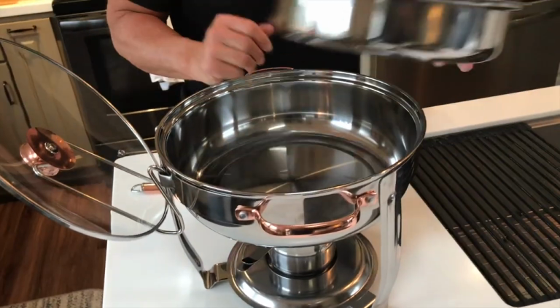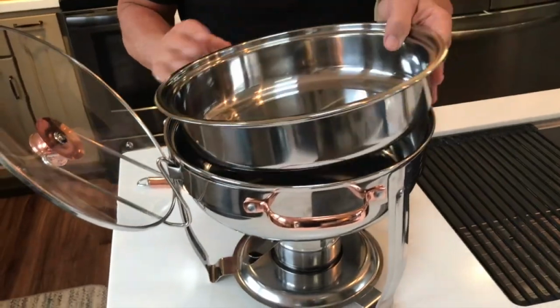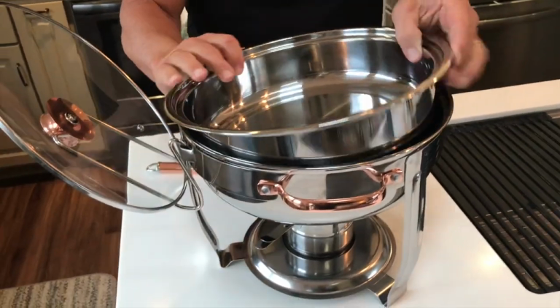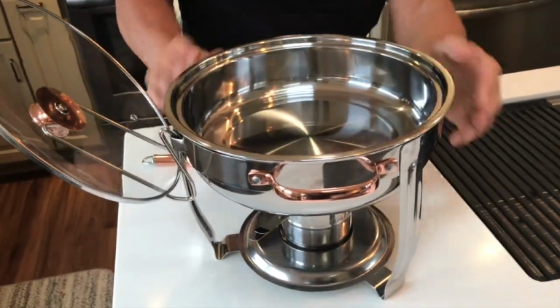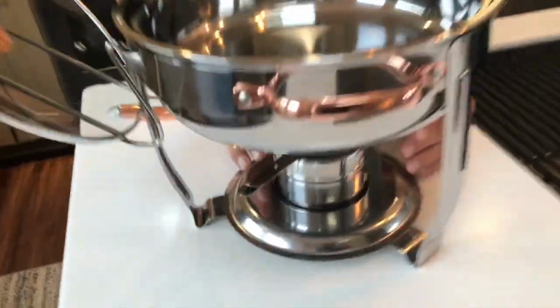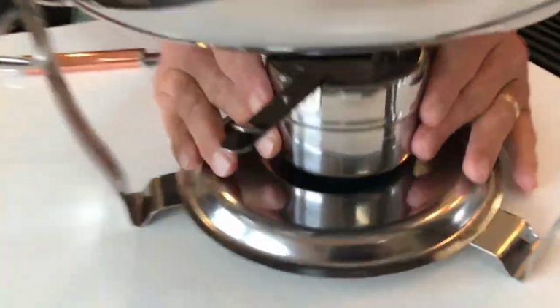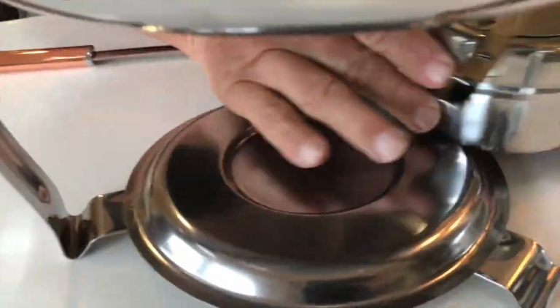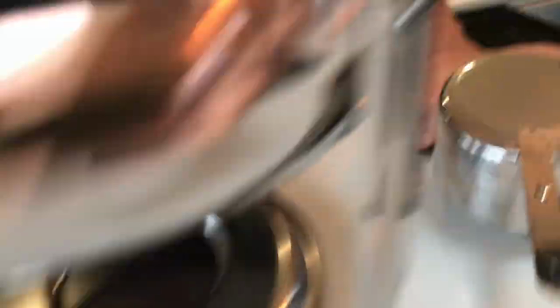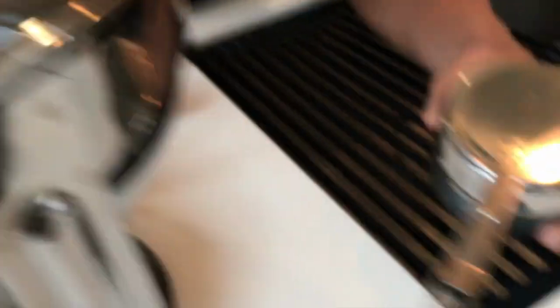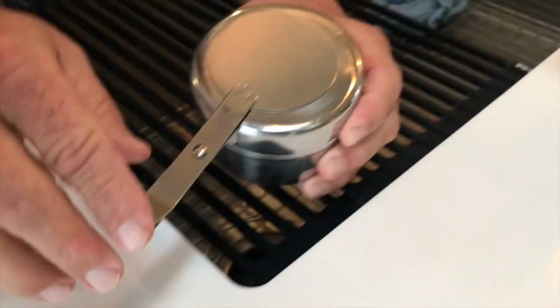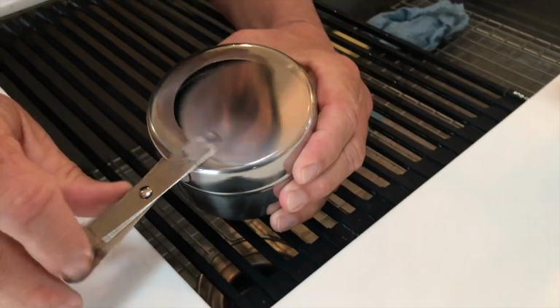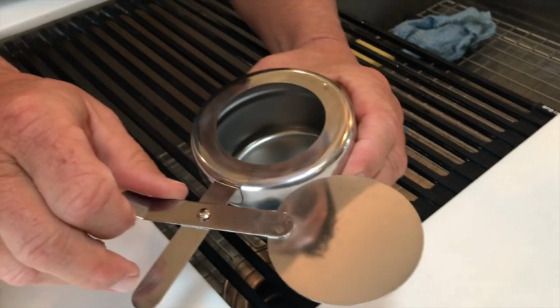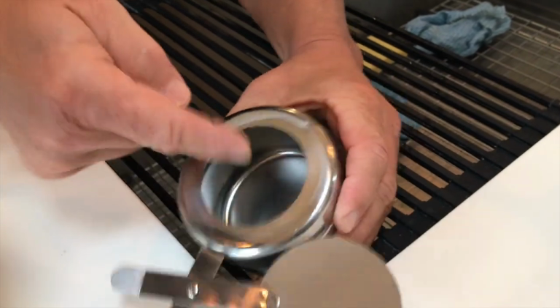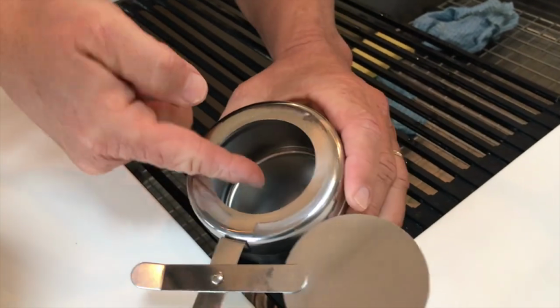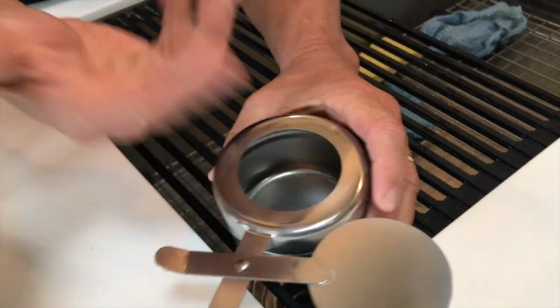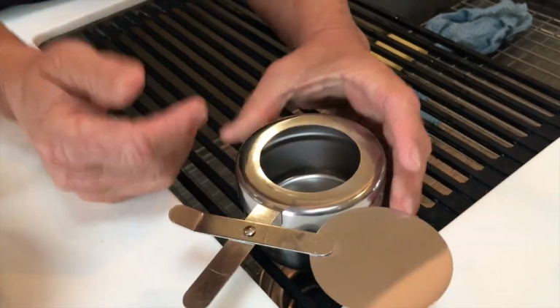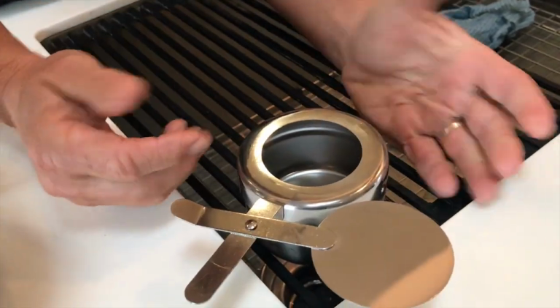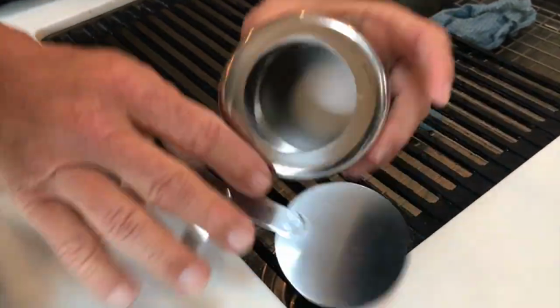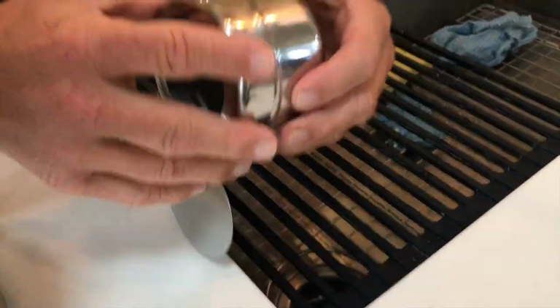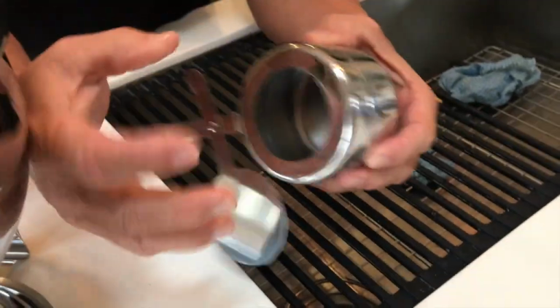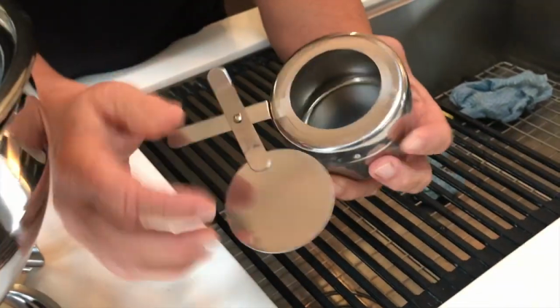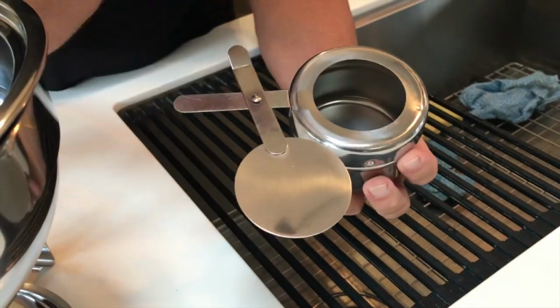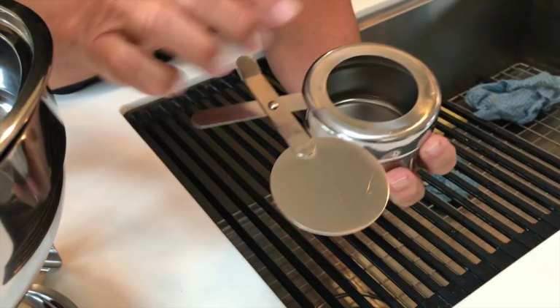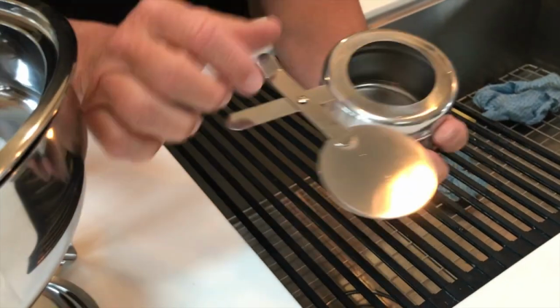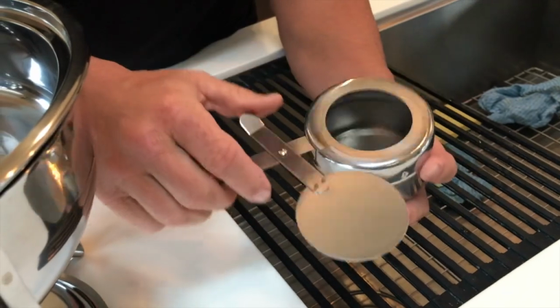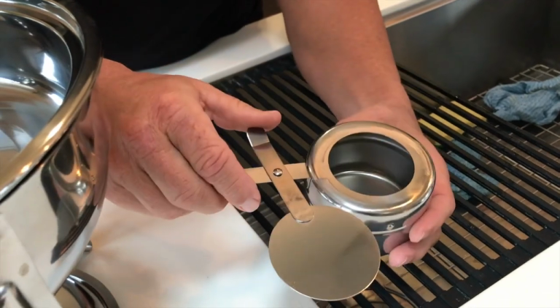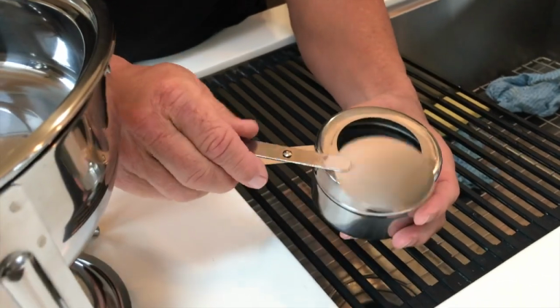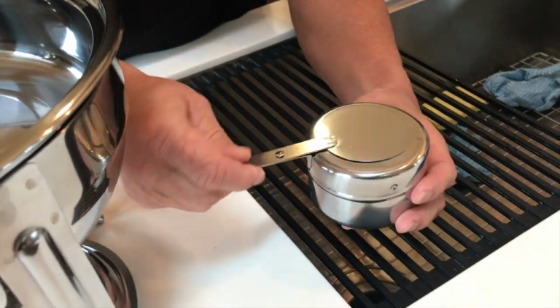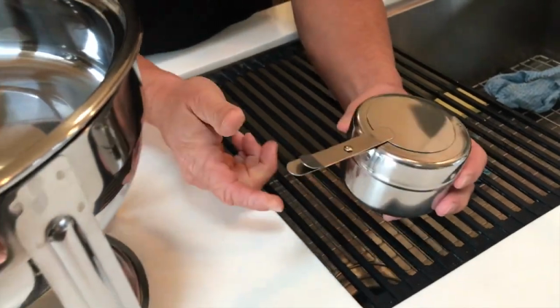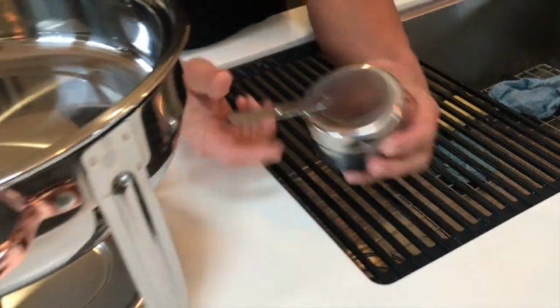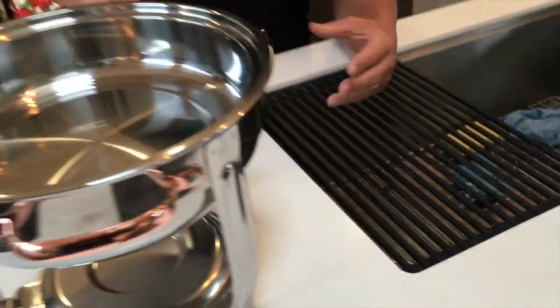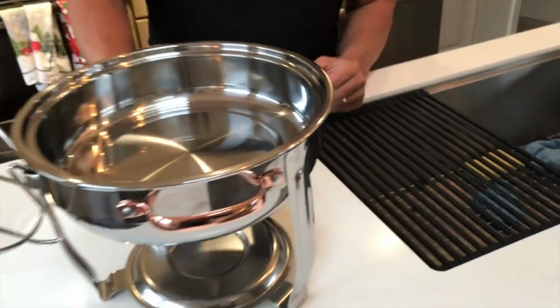And then underneath, you have your little sterno area, which is nice. So you can open that up, let the flame go. This comes apart and you can just drop your sterno in there, light it. And then when you're ready to extinguish it, put it on there and it's good to go.